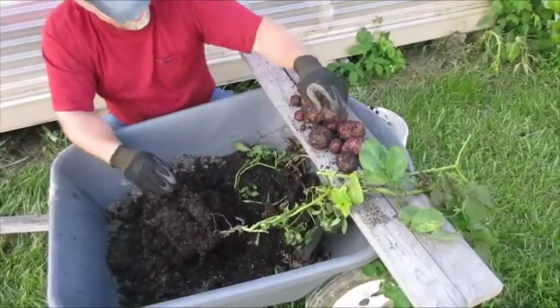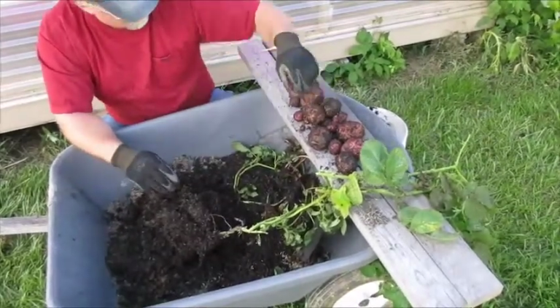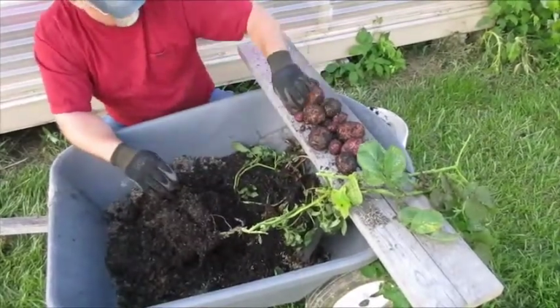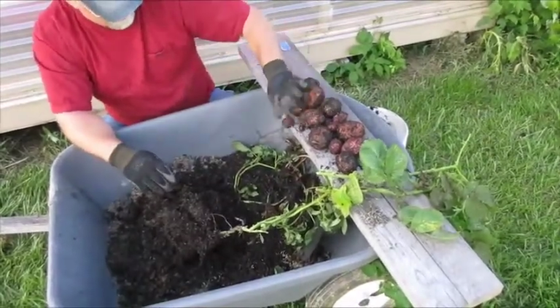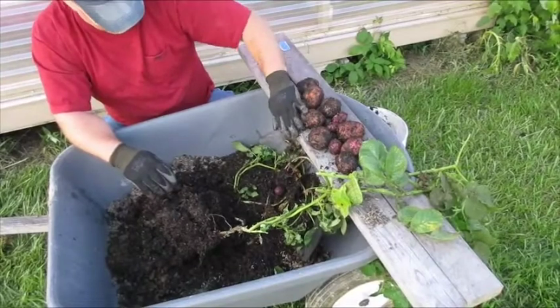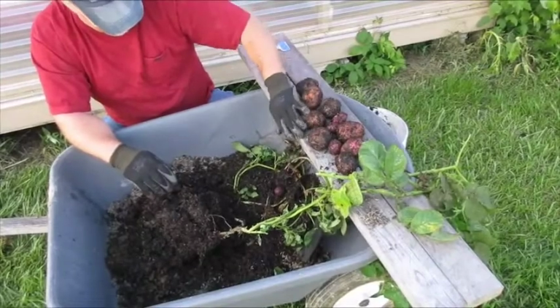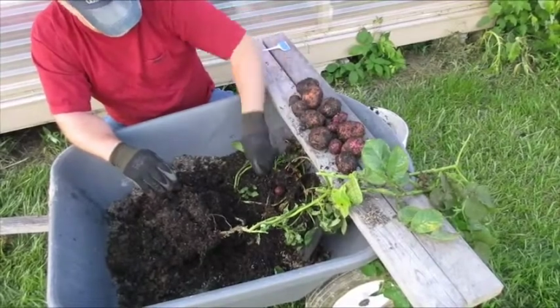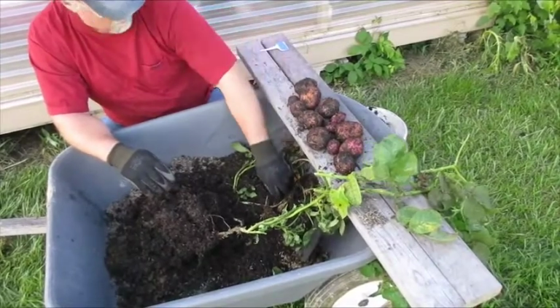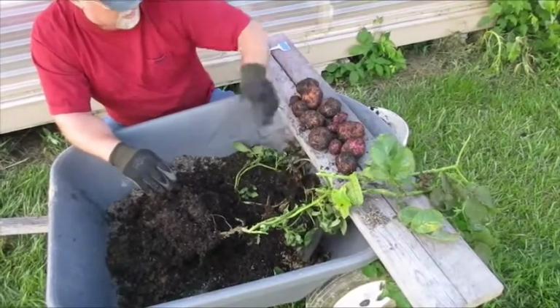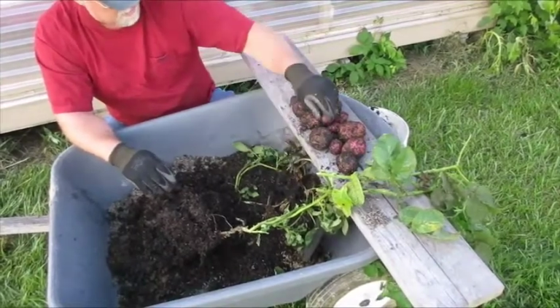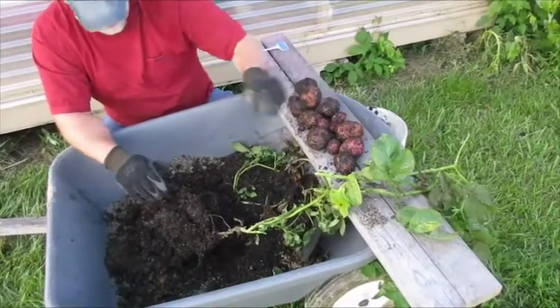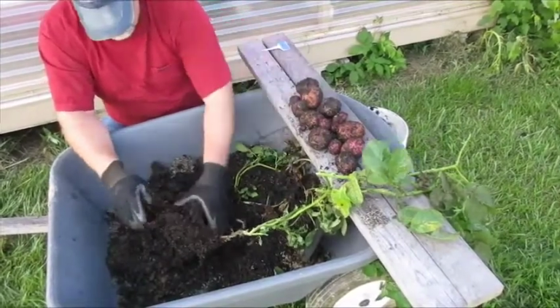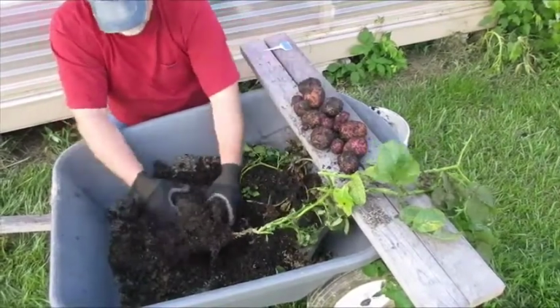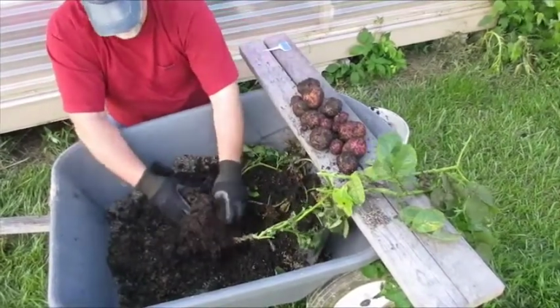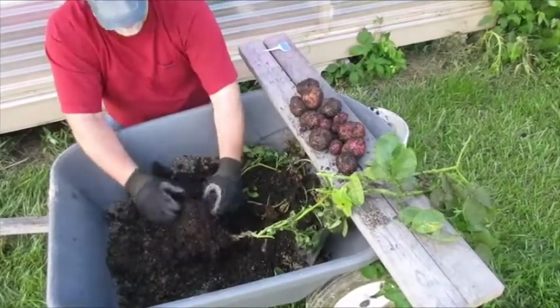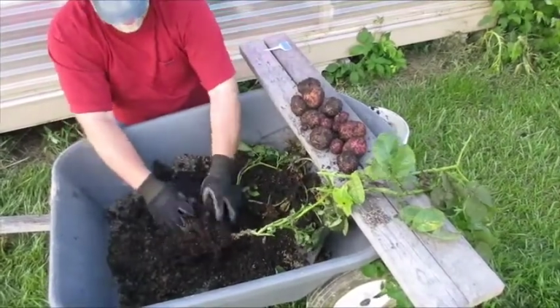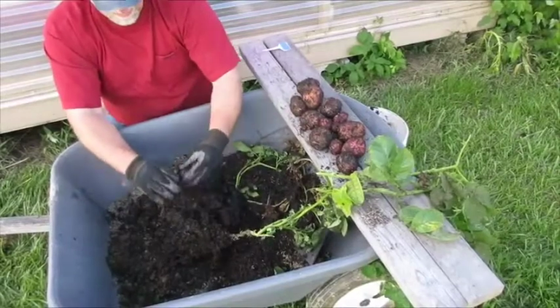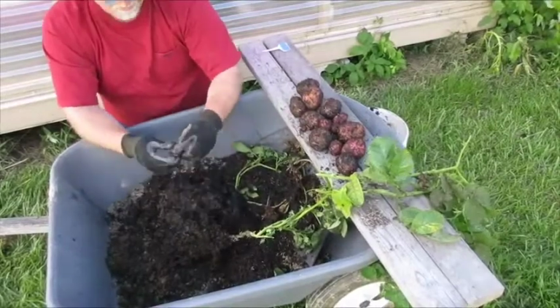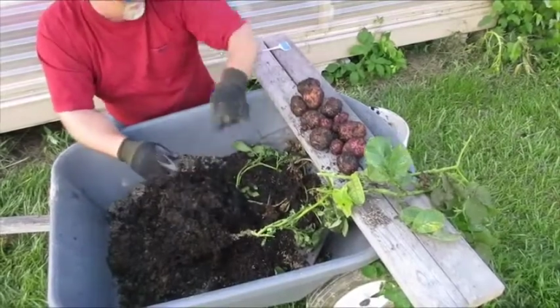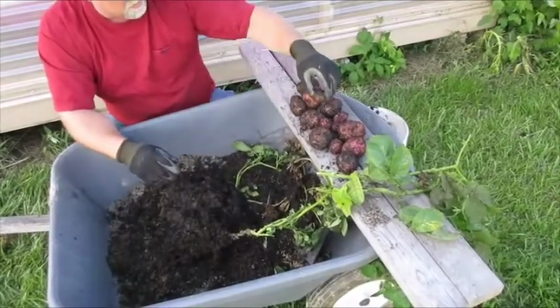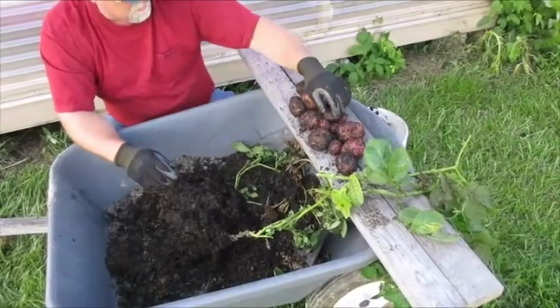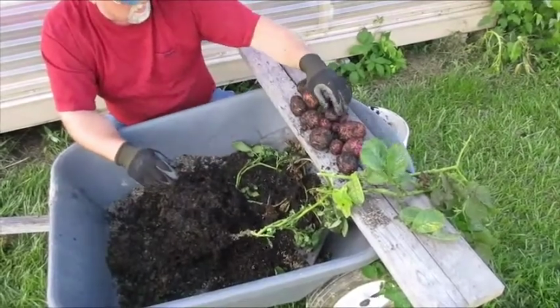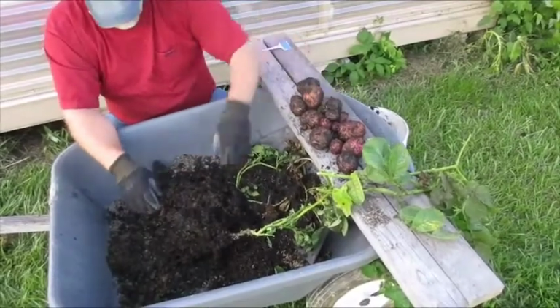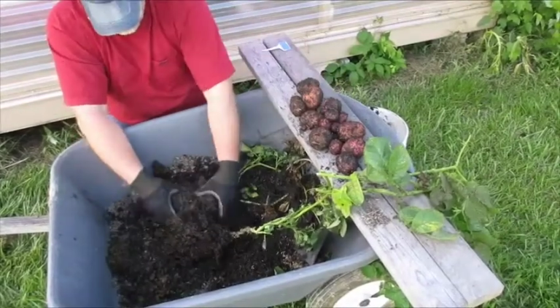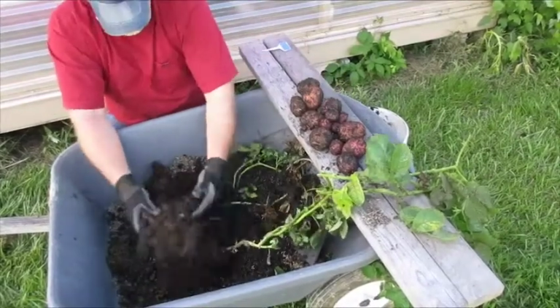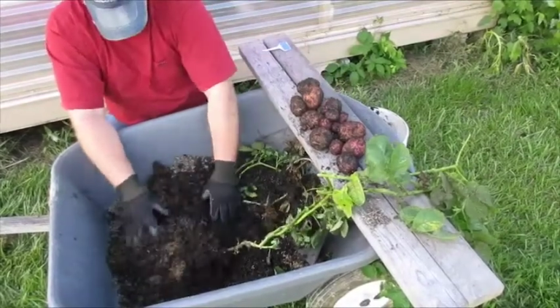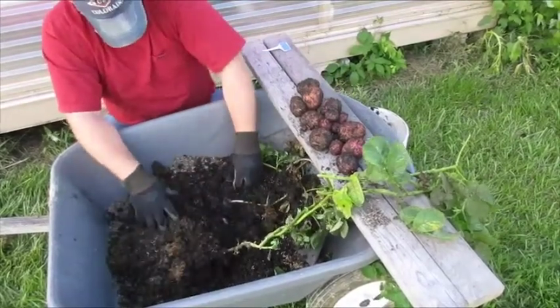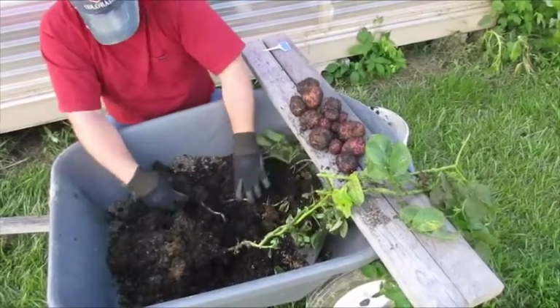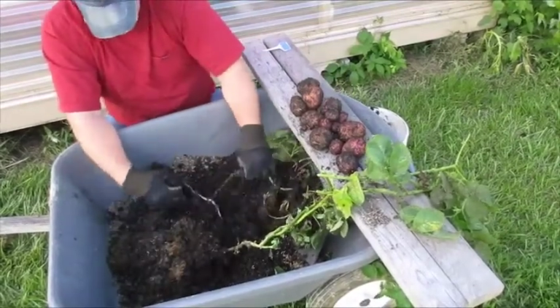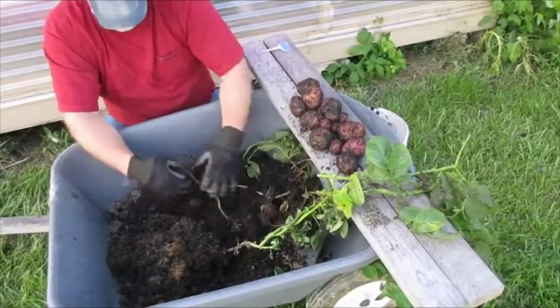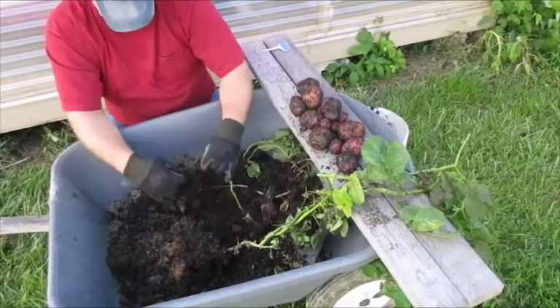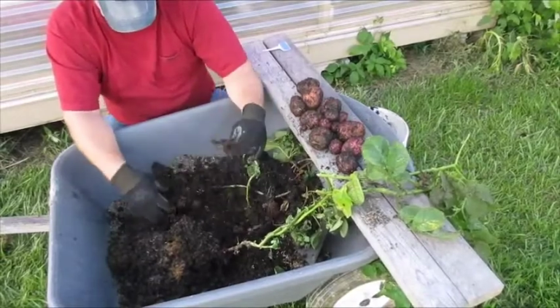What I've come to realize is they're not necessarily right at the bottom where the seed potato is — they grow a little bit above, and I'm certain below as well.